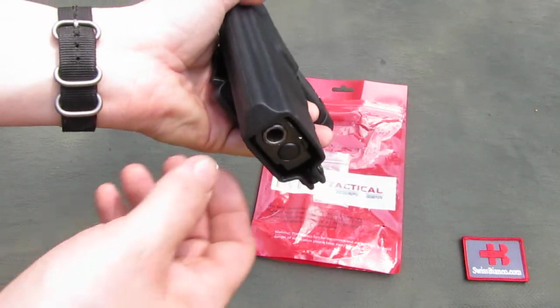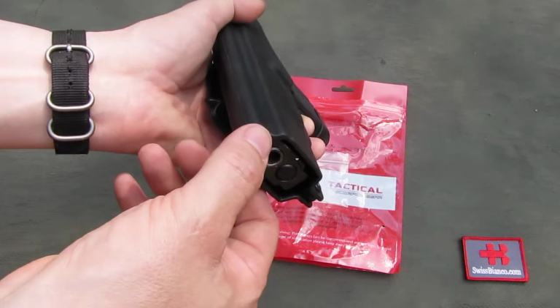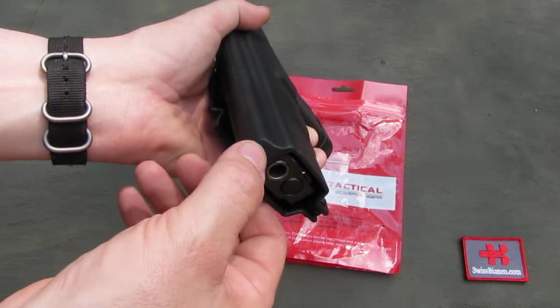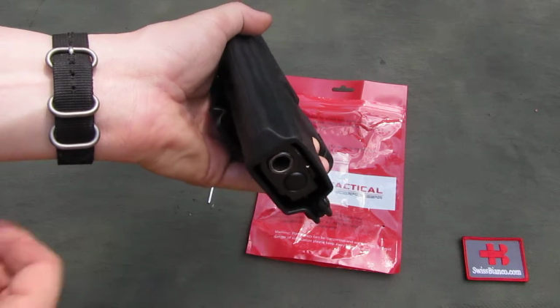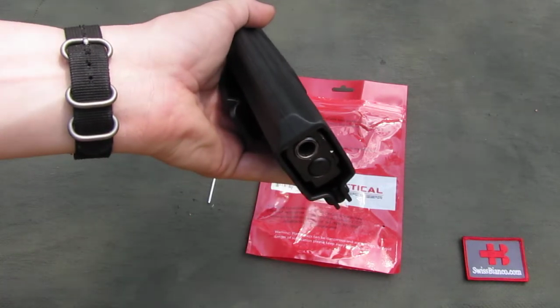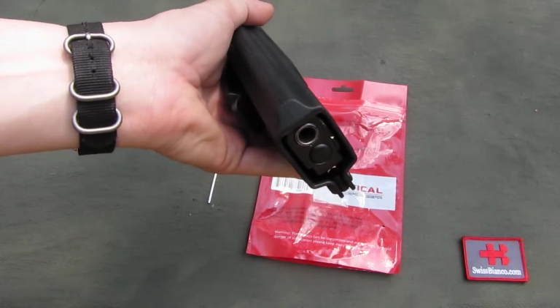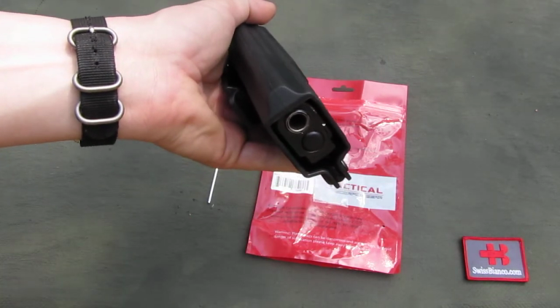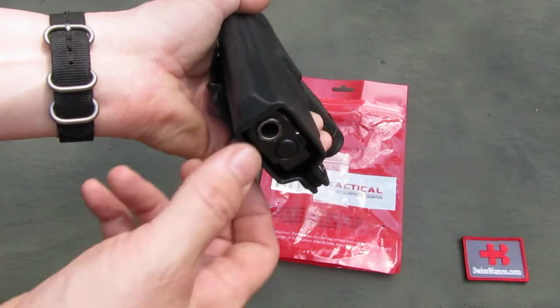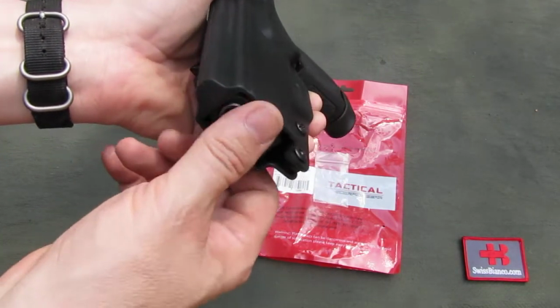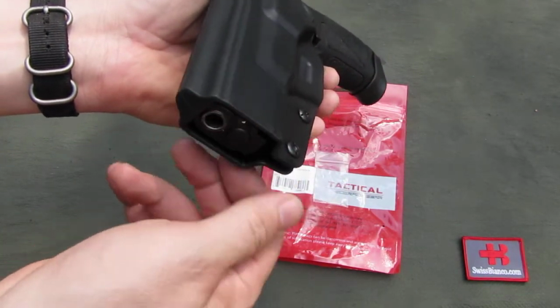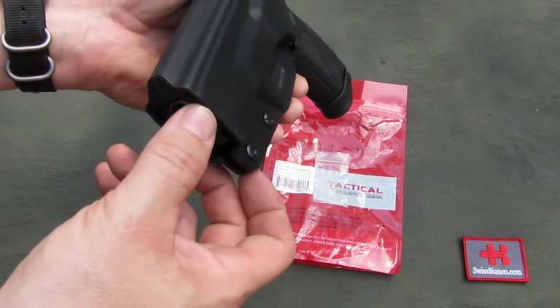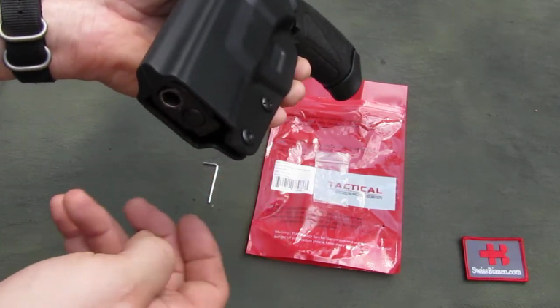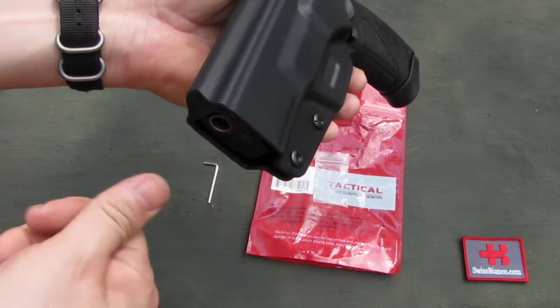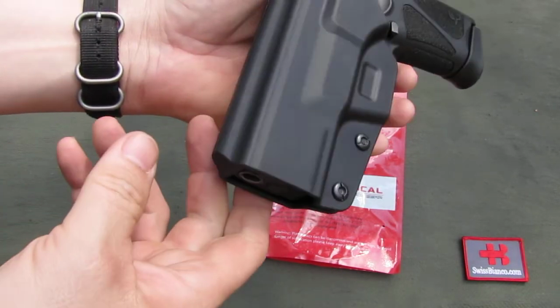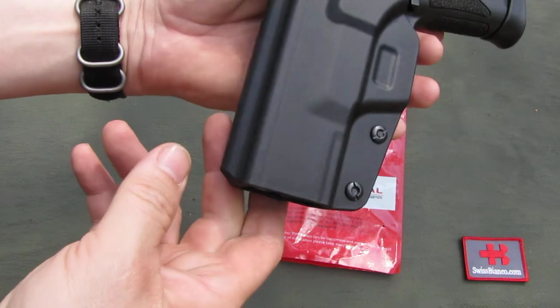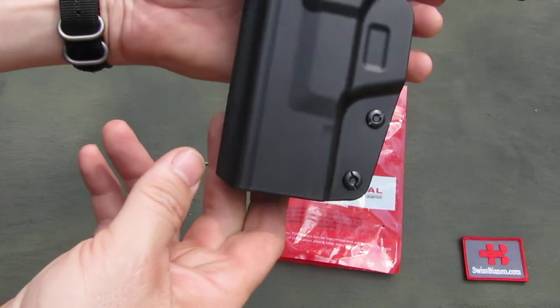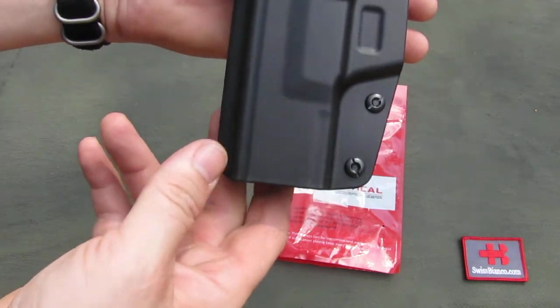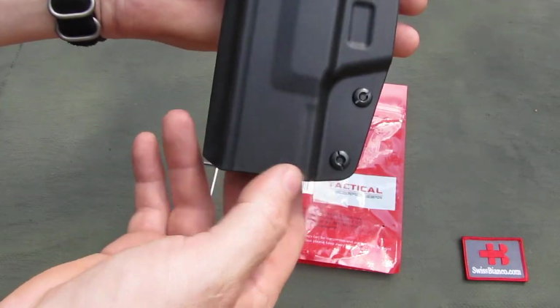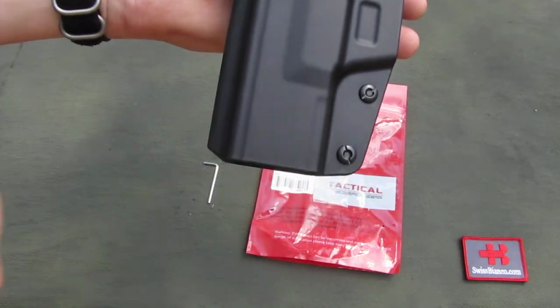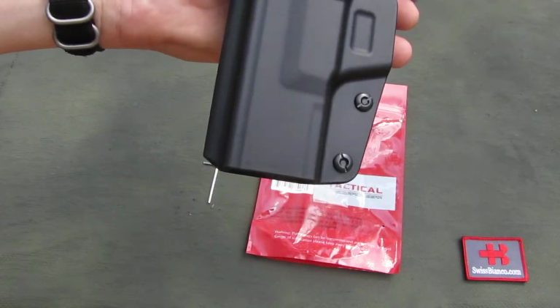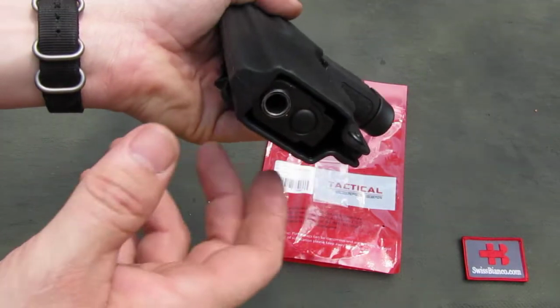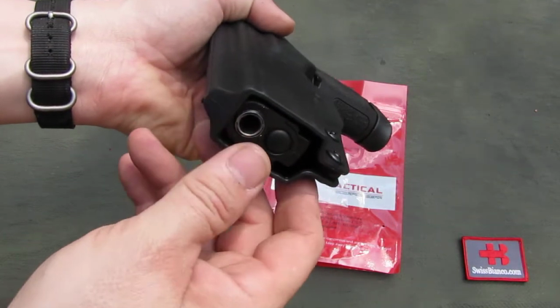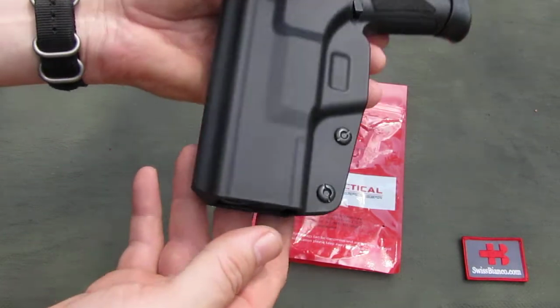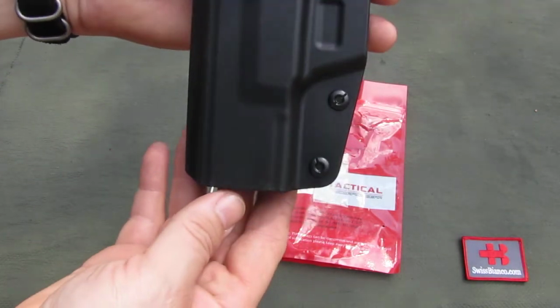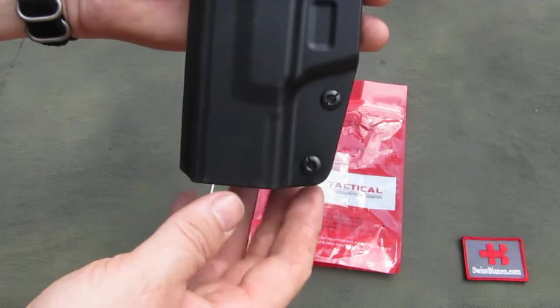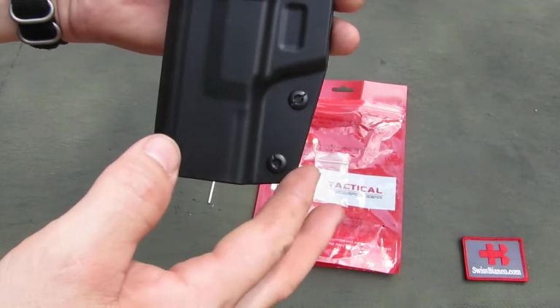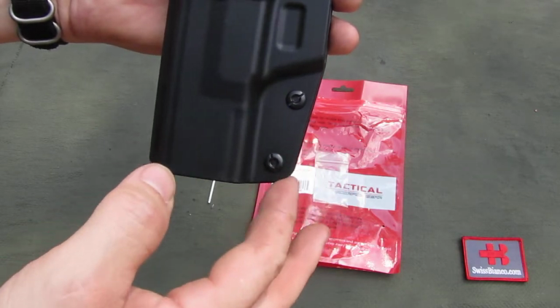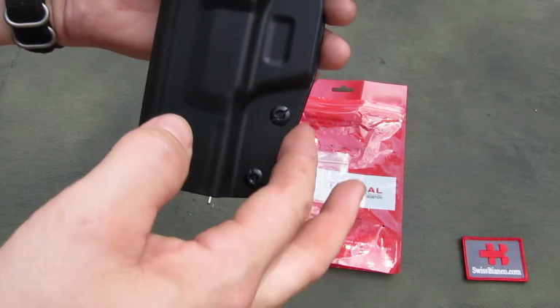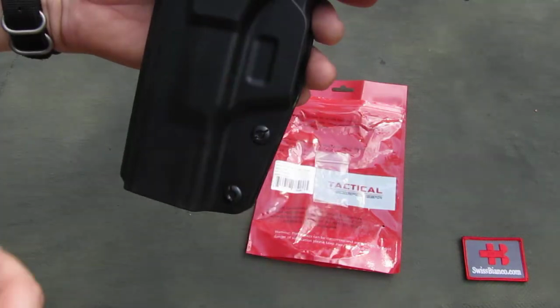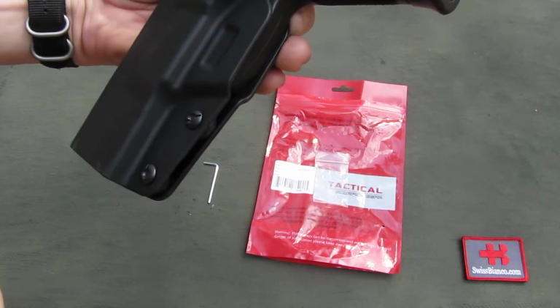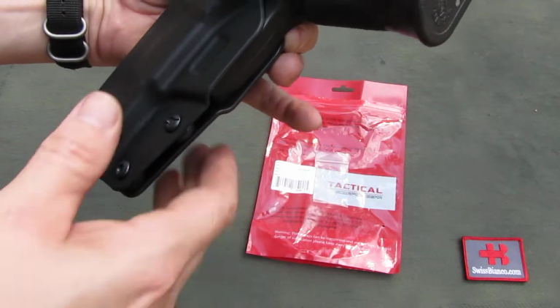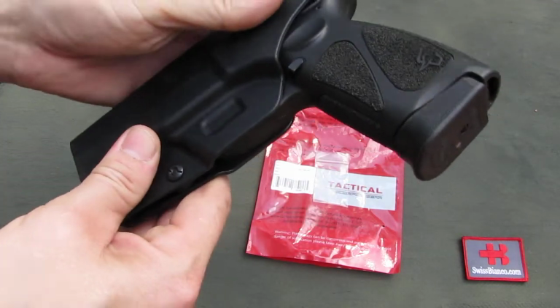The slide channel is completely covered and is even closed in front. The muzzle is completely shielded — it is not covered, but it is shielded all the way. Nice rounded design.